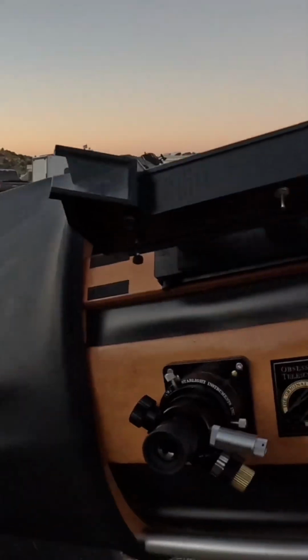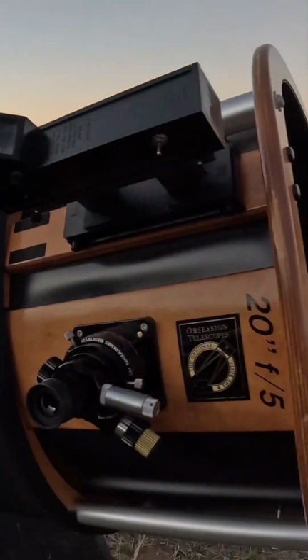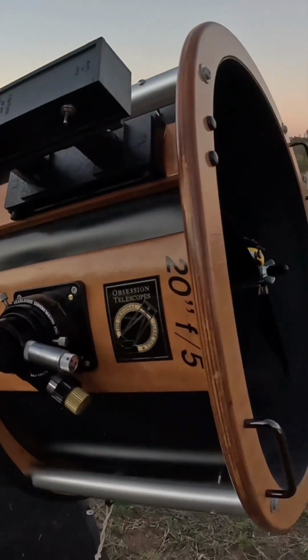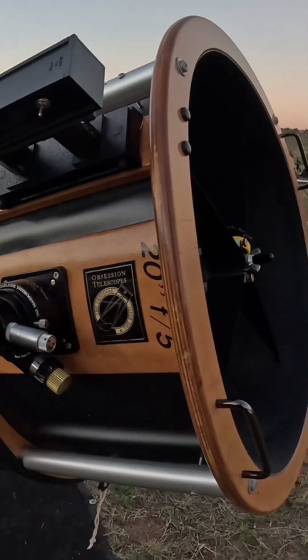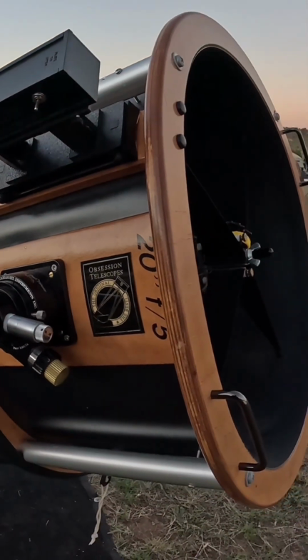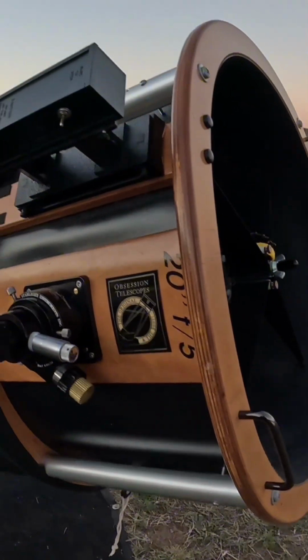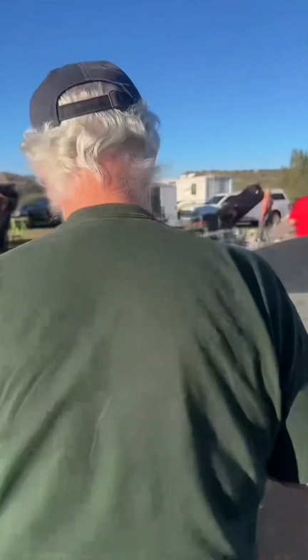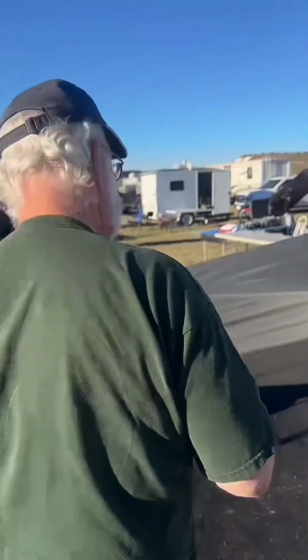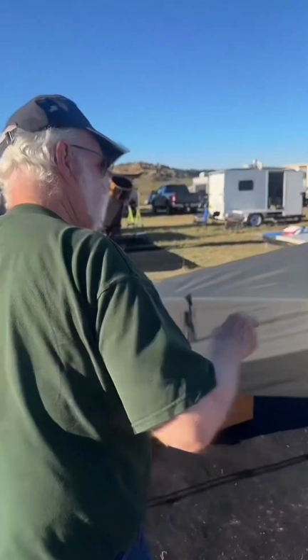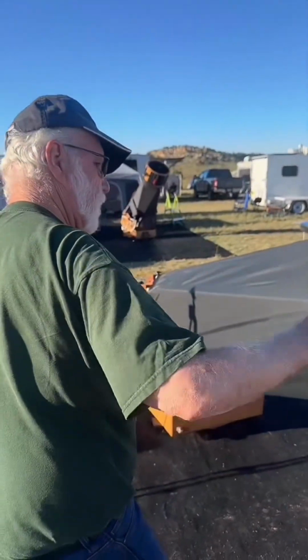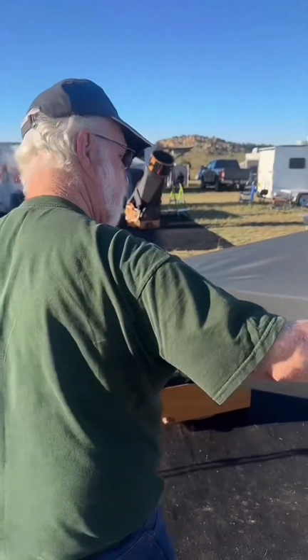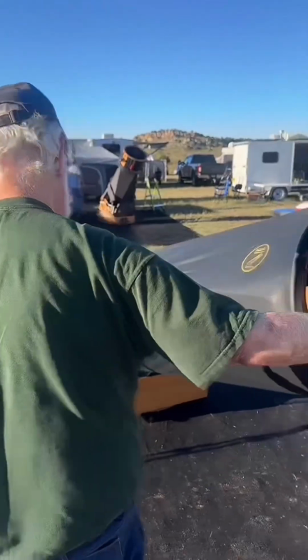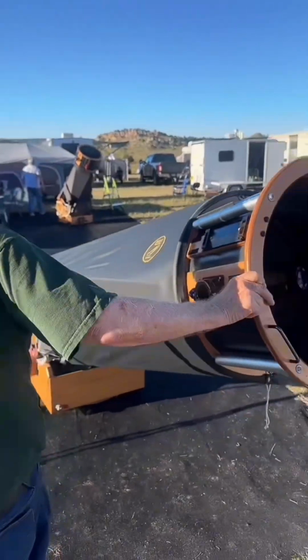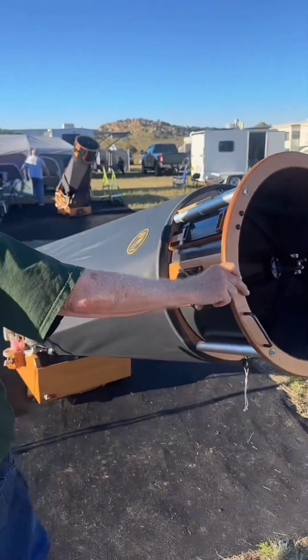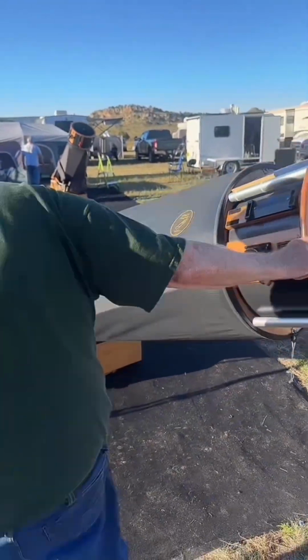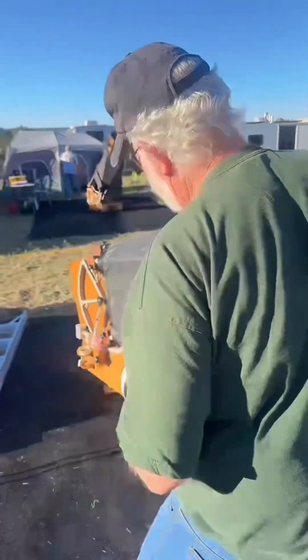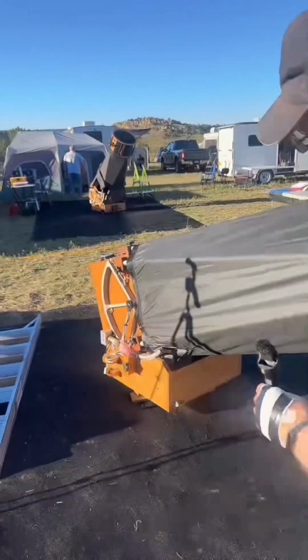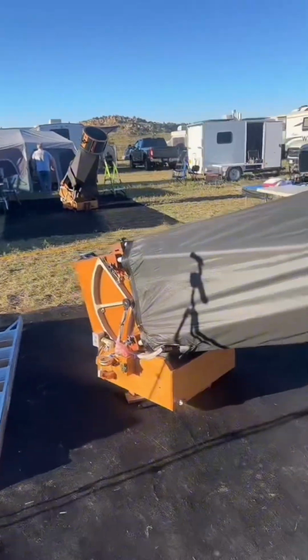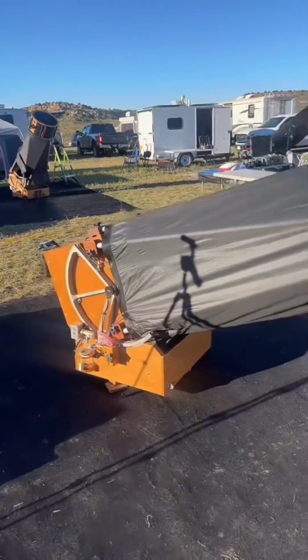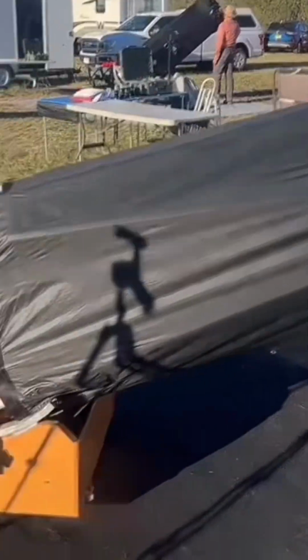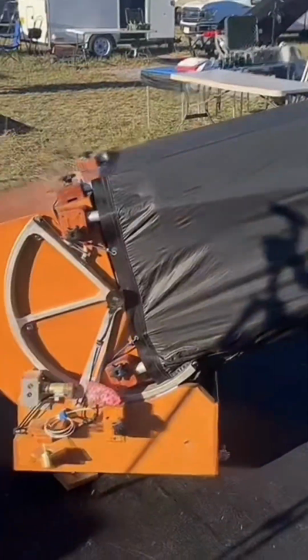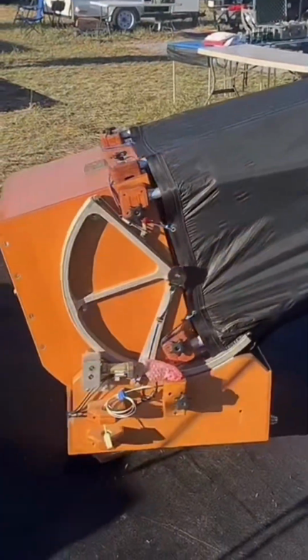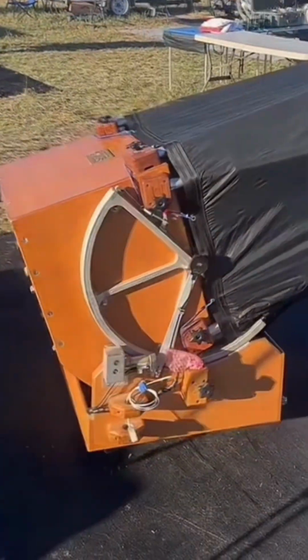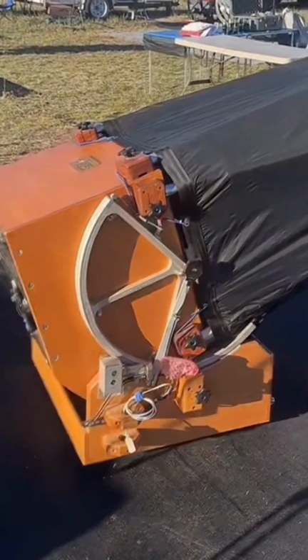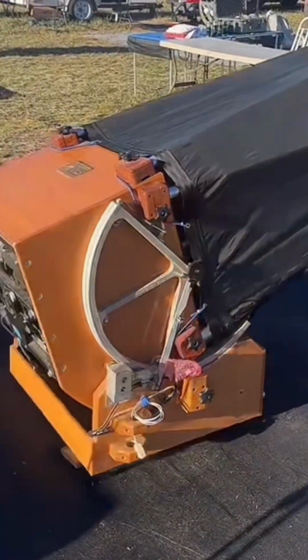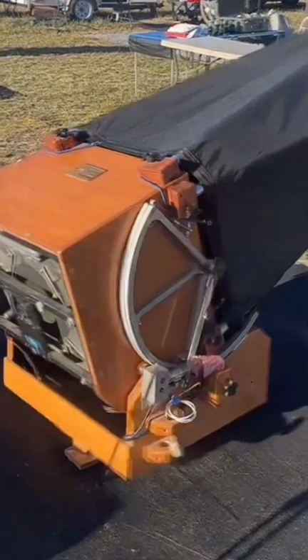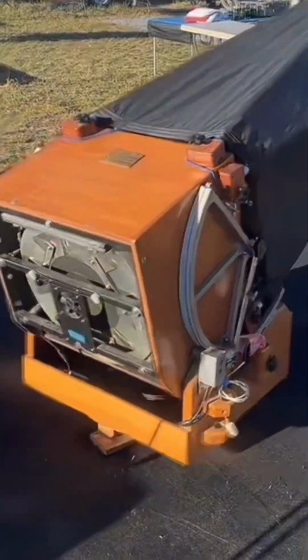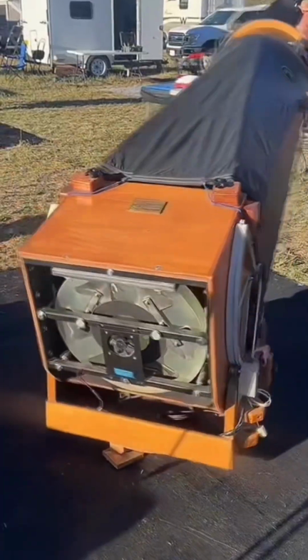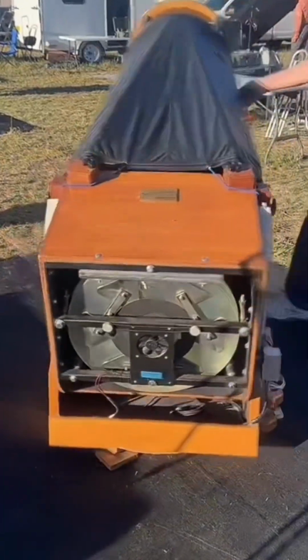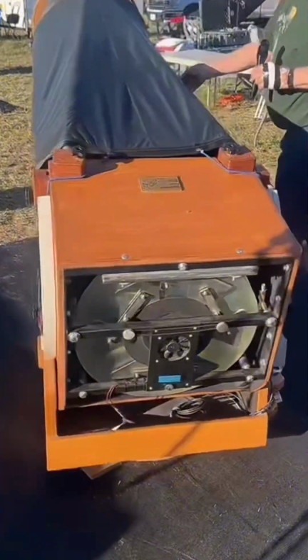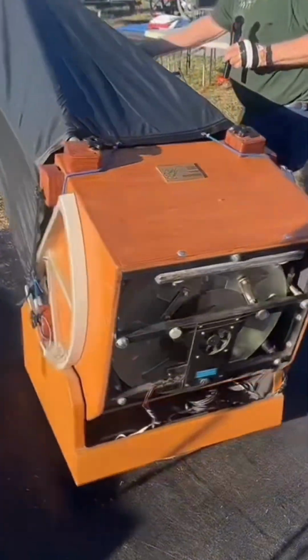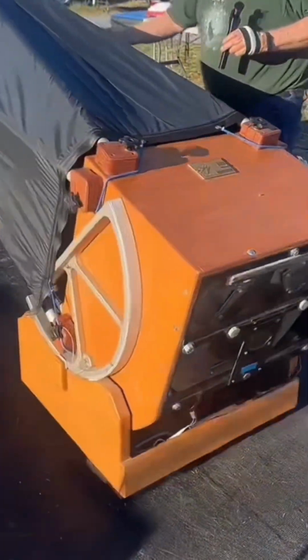I put a ServoCat on it. It's a Dr. Jekyll, Mr. Hyde situation, because this side has all the electronics, and this side looks clean.